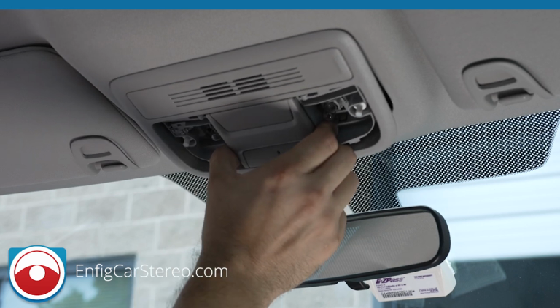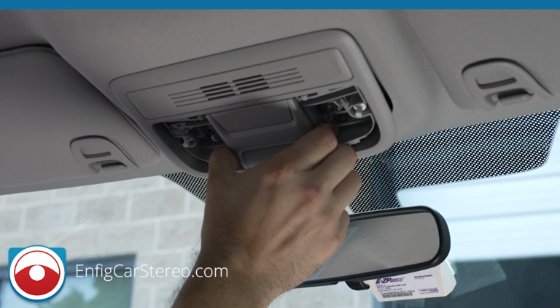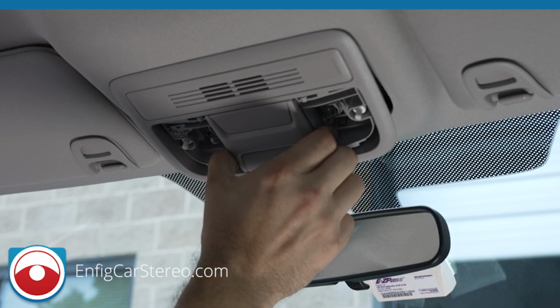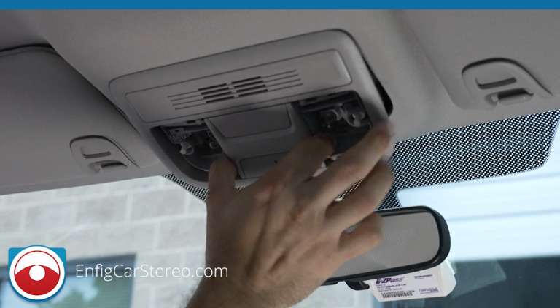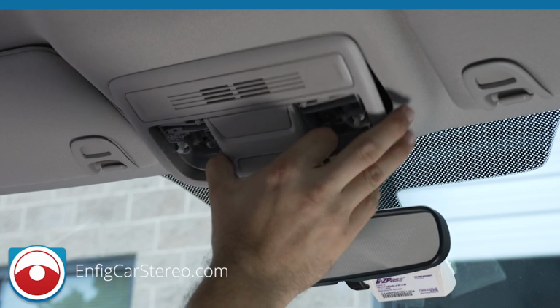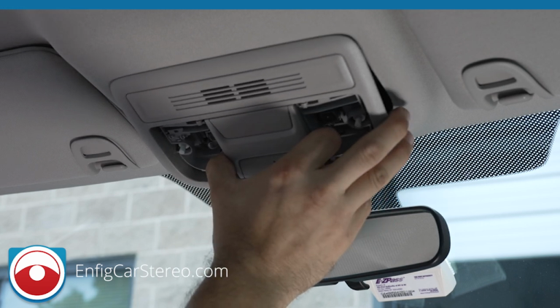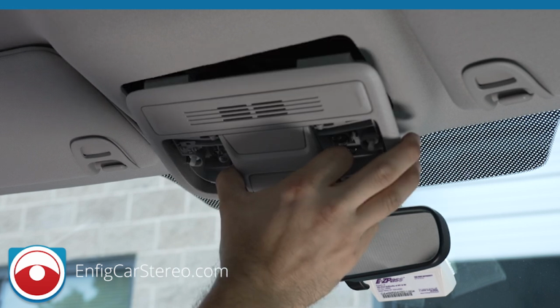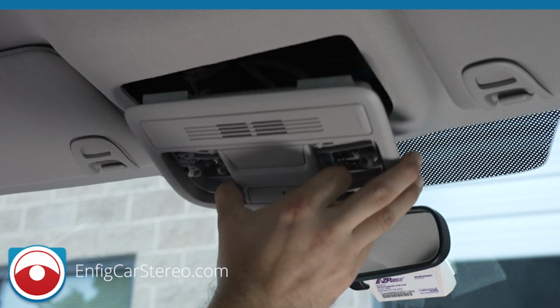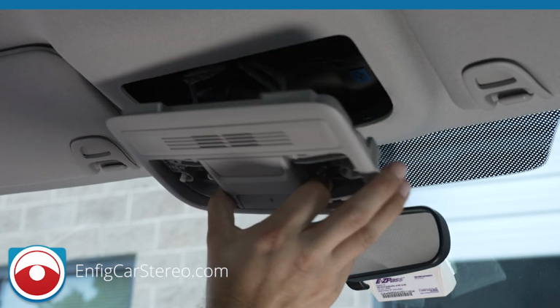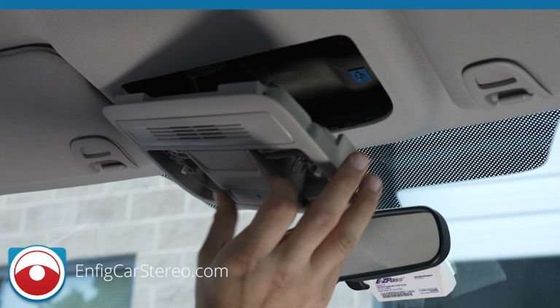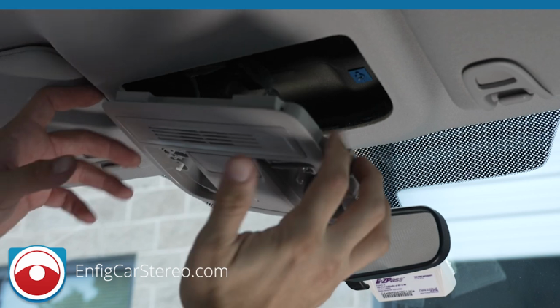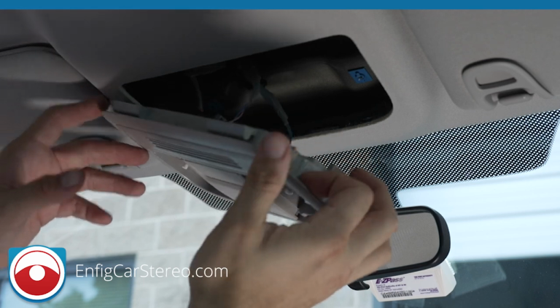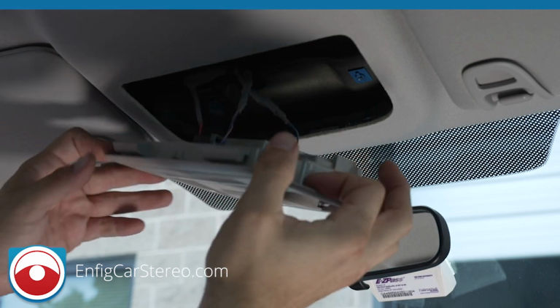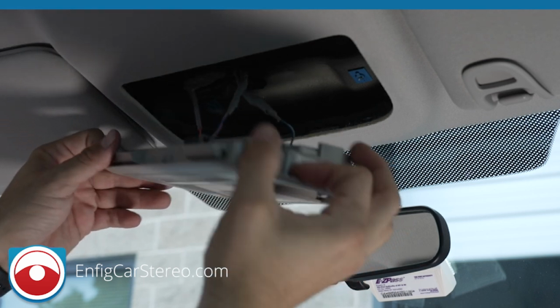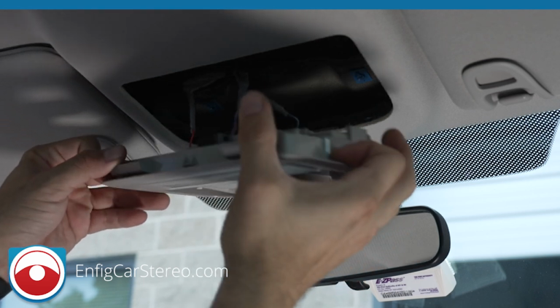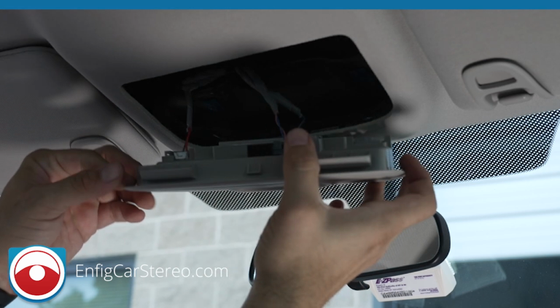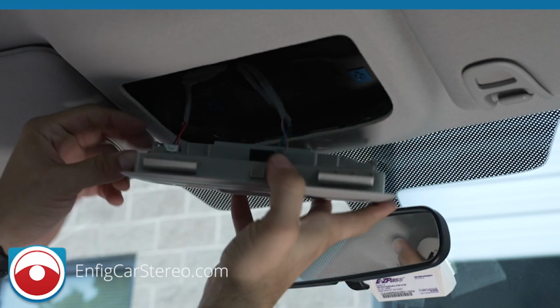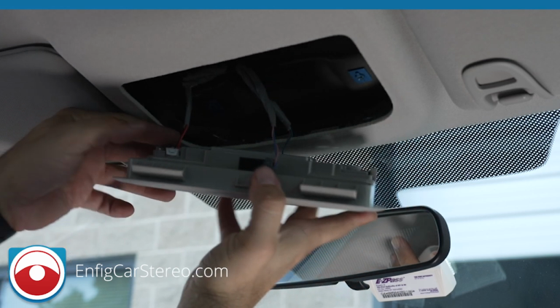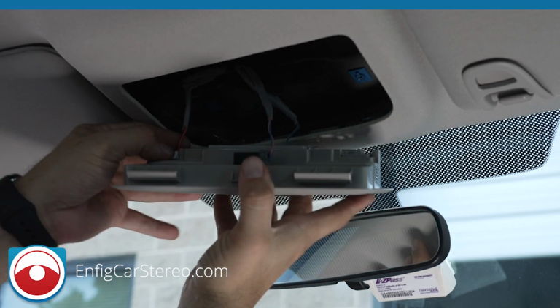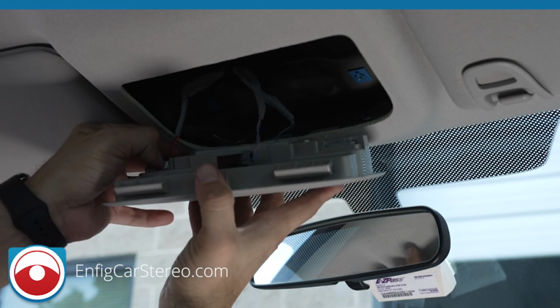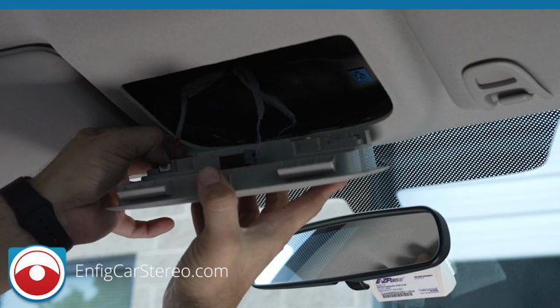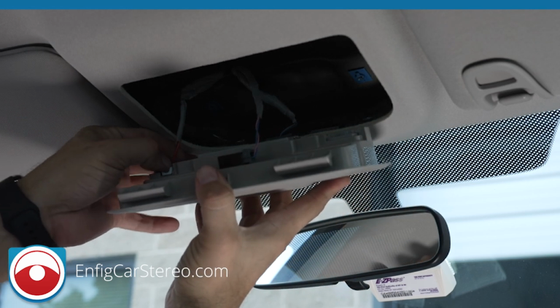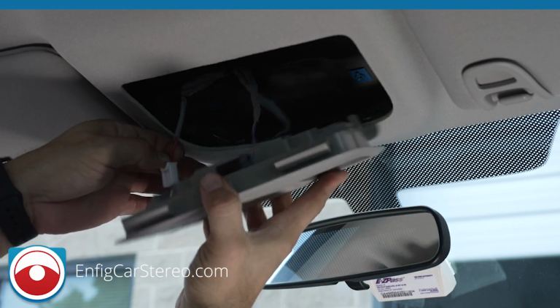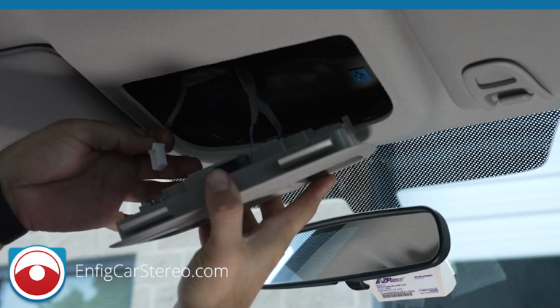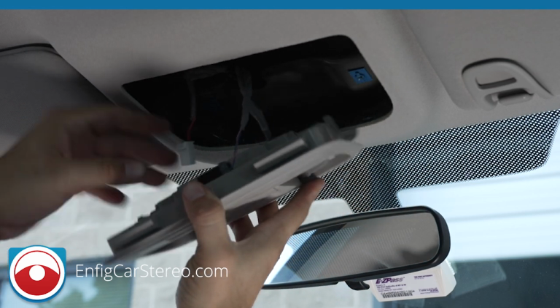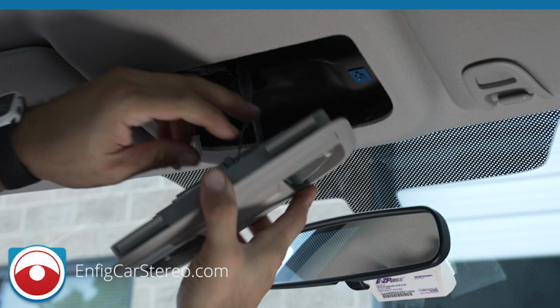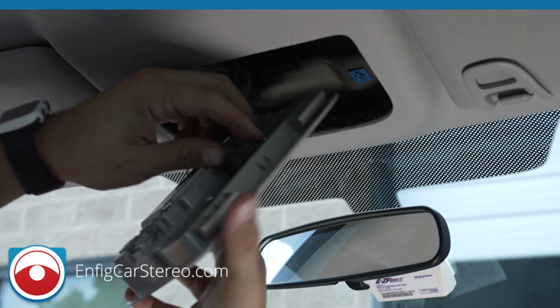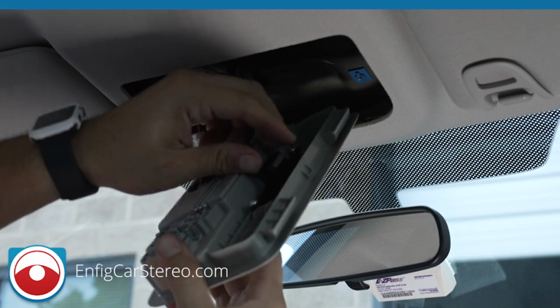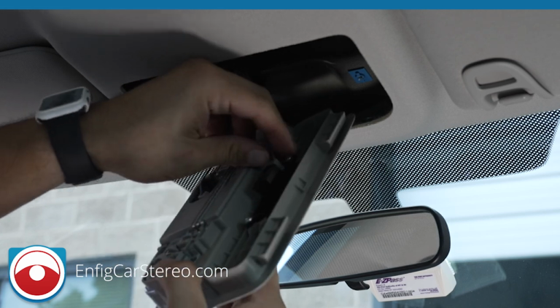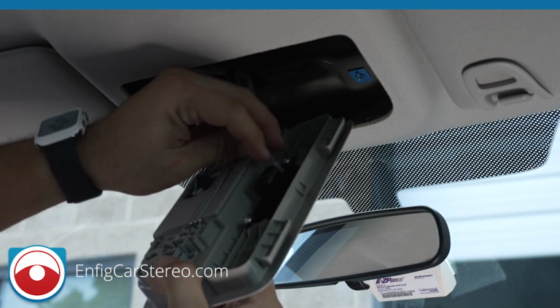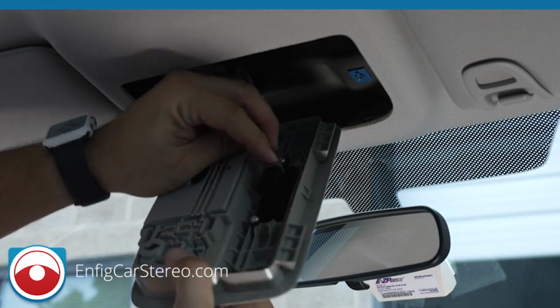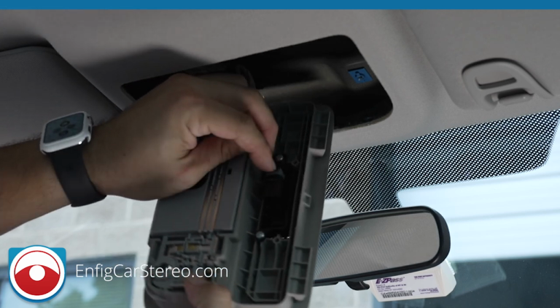So you pull down, pull forward, and there it is. Alright, so we're going to unplug this right here. Alright, there's another plug over here.